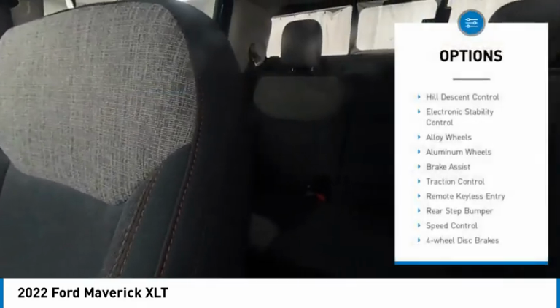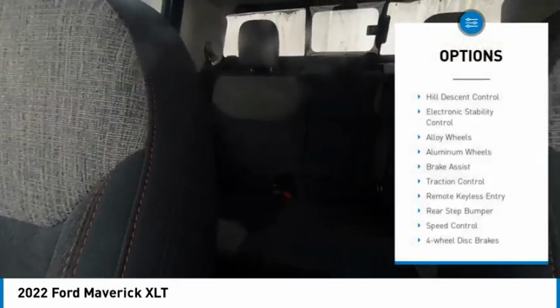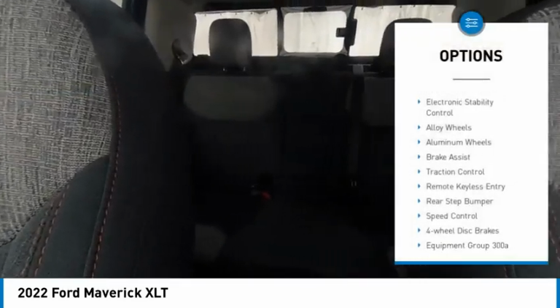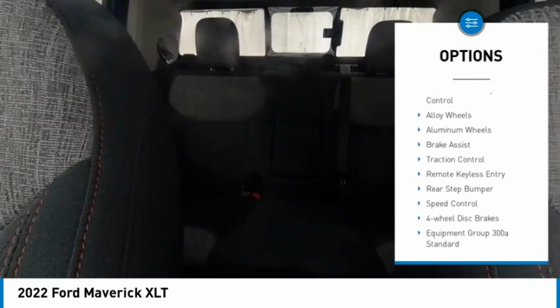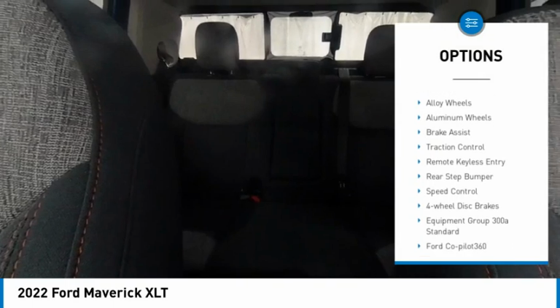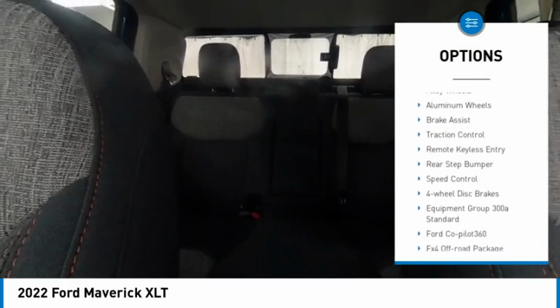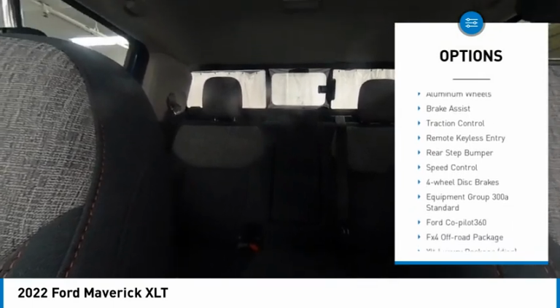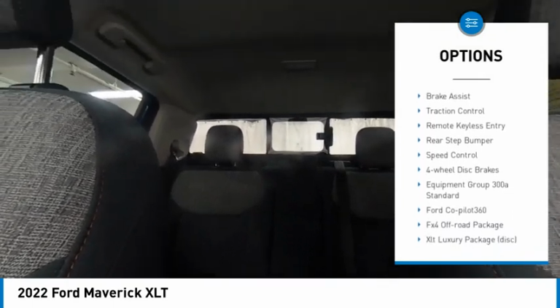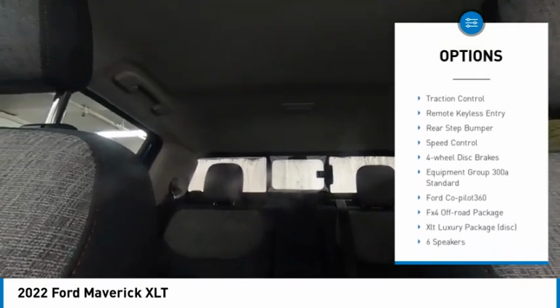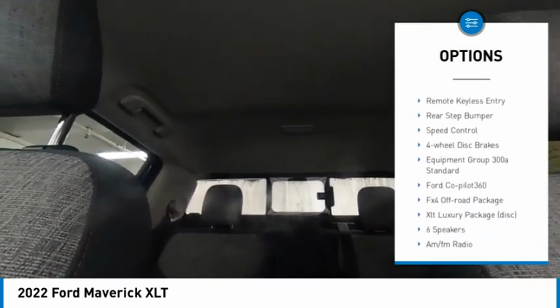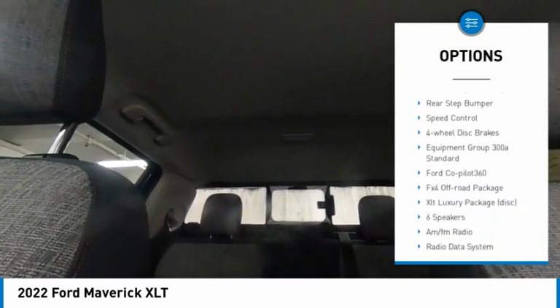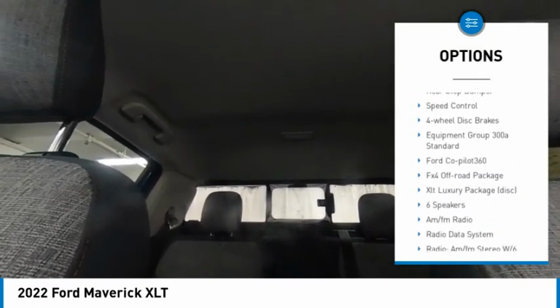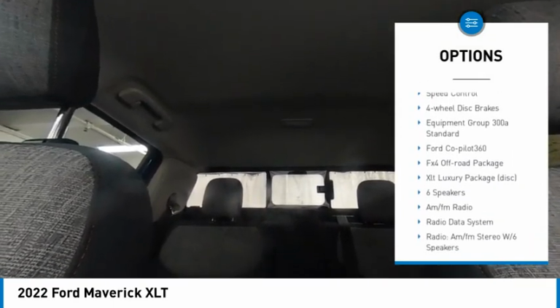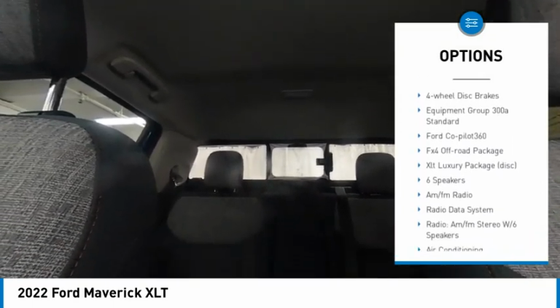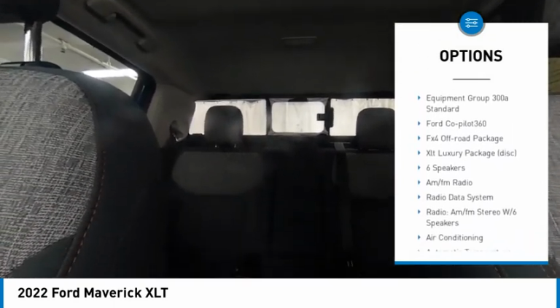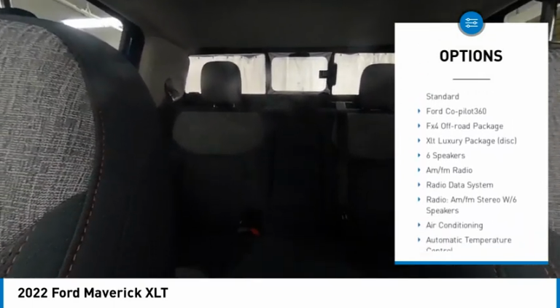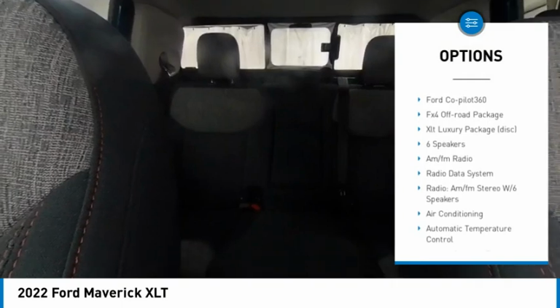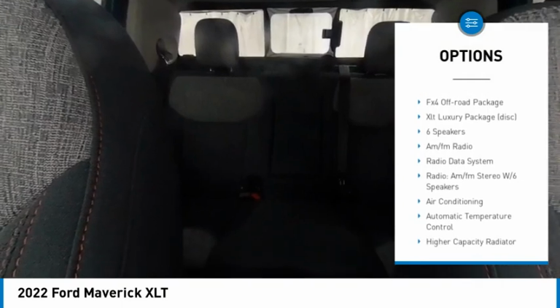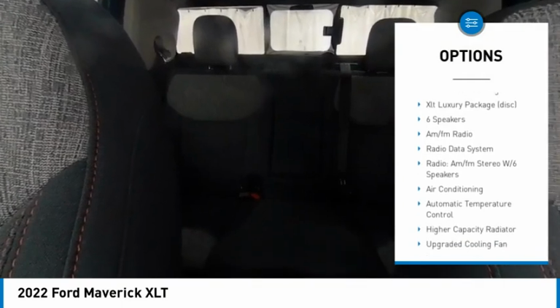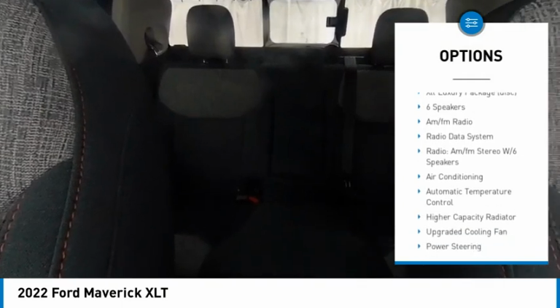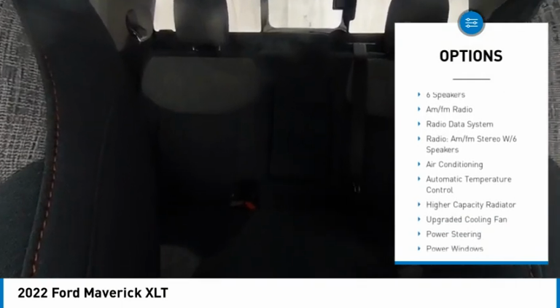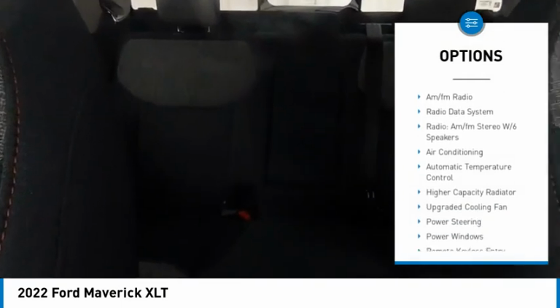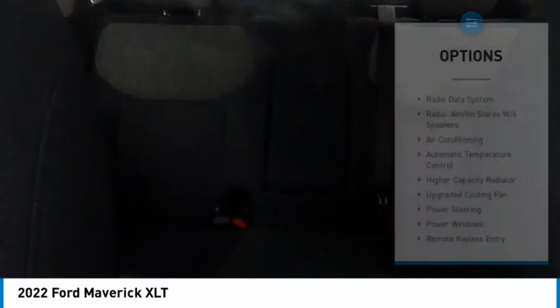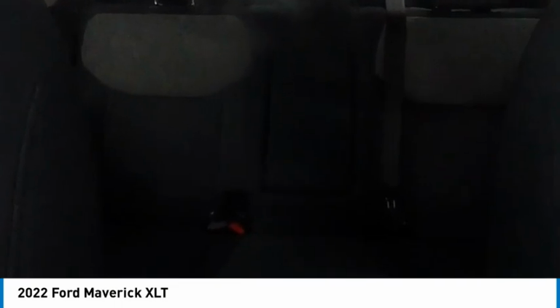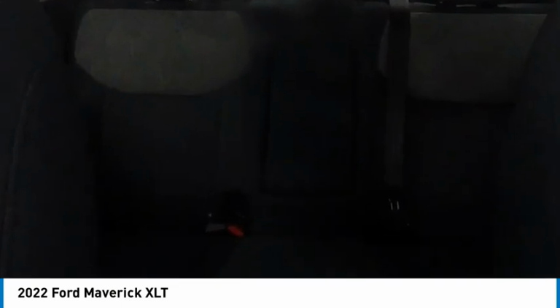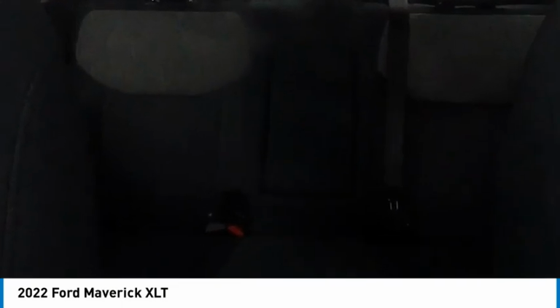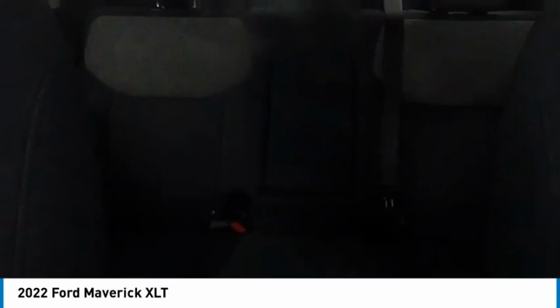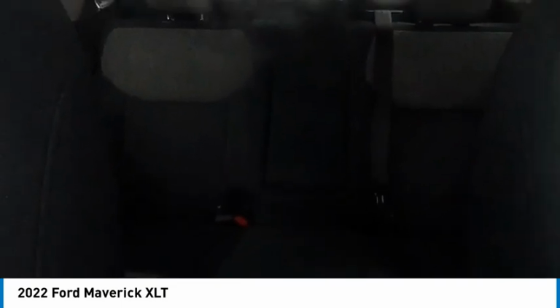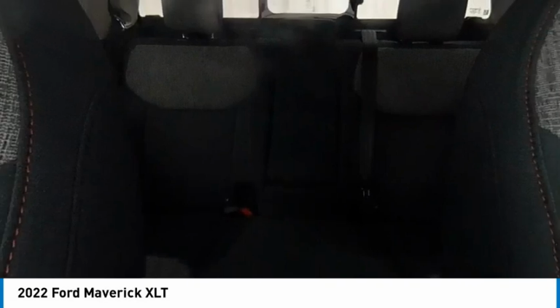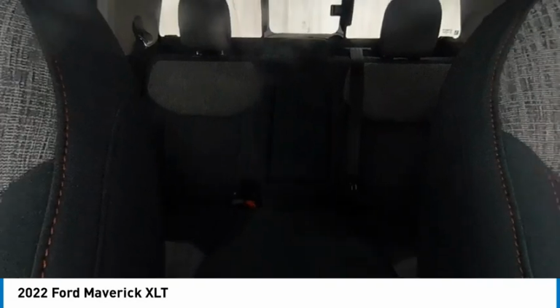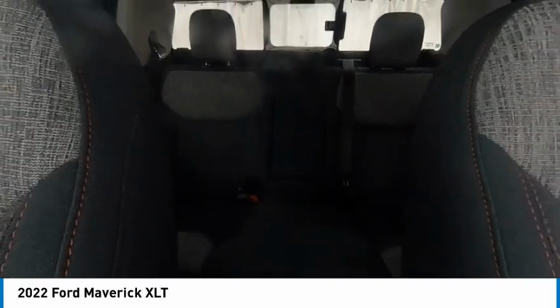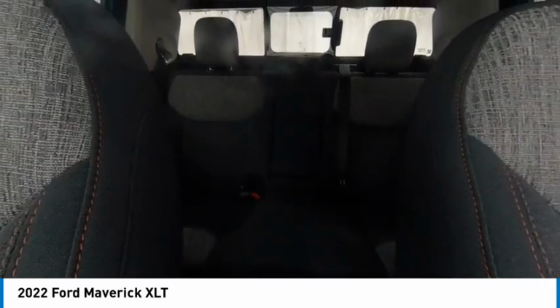Hill descent control. Electronic stability control. Alloy wheels. Aluminum wheels. Brake assist. Traction control. Remote keyless entry. Rear step bumper. Speed control. Four-wheel disc brakes.